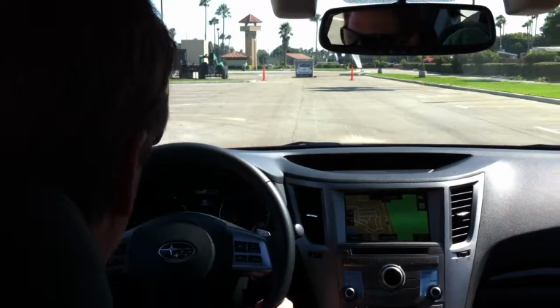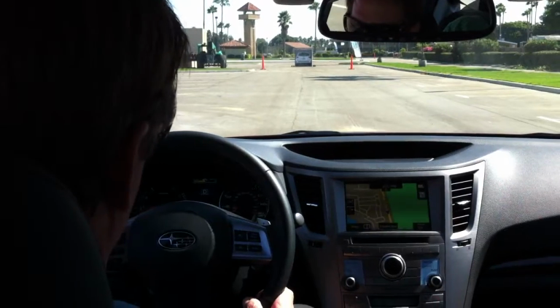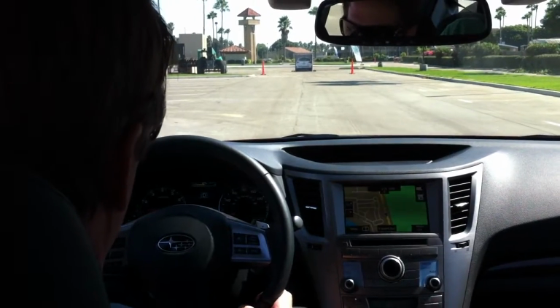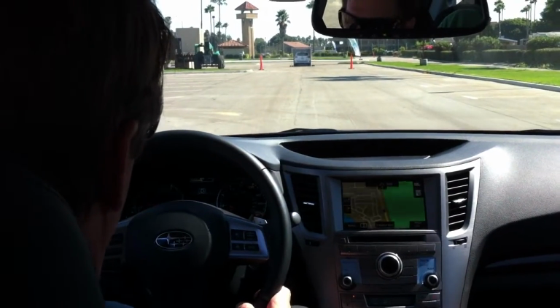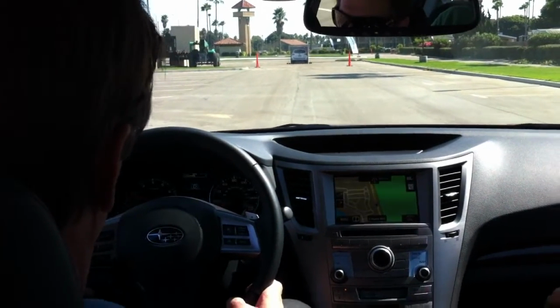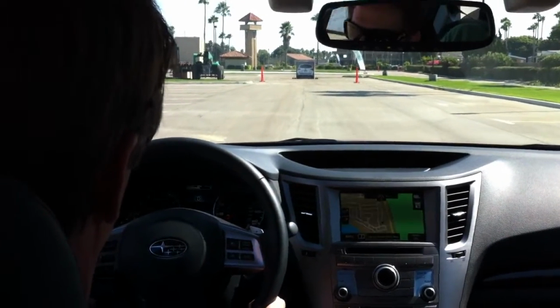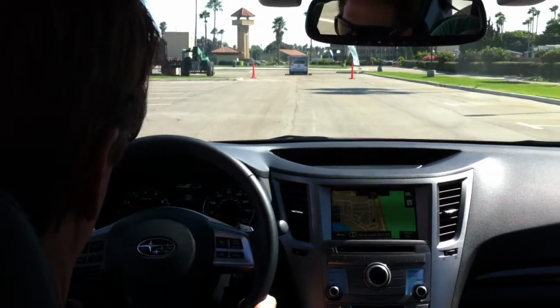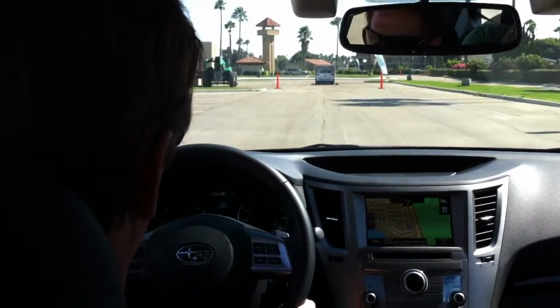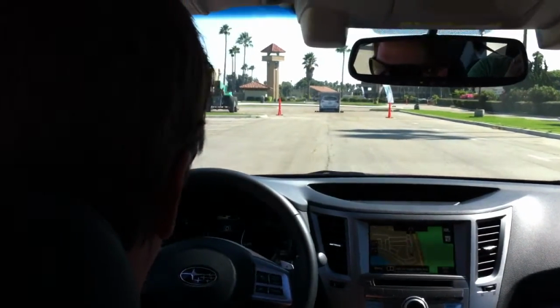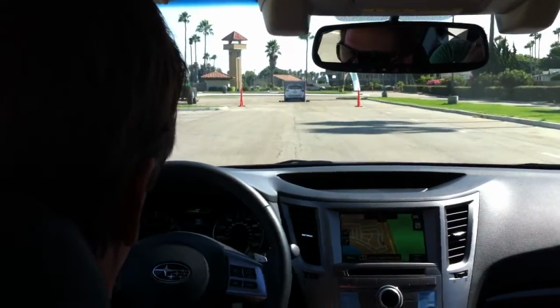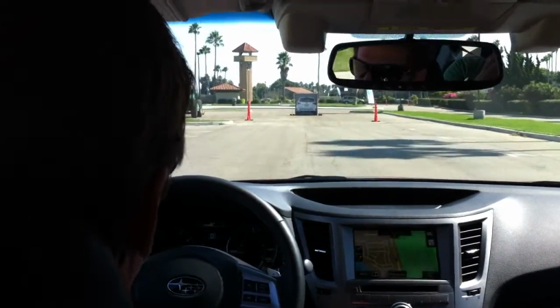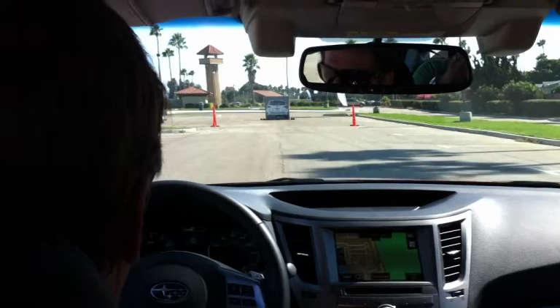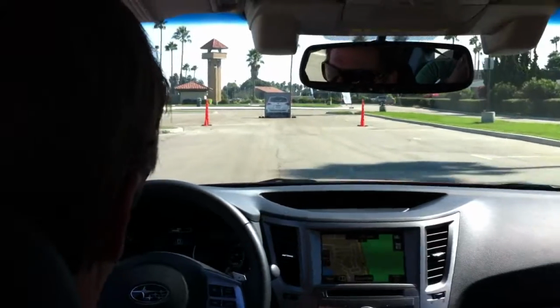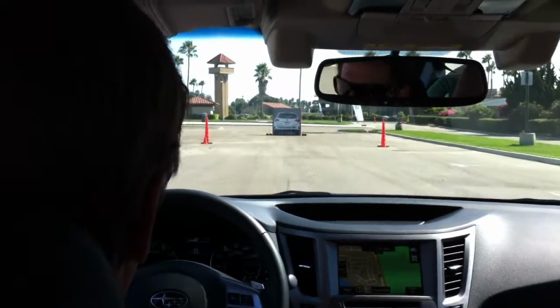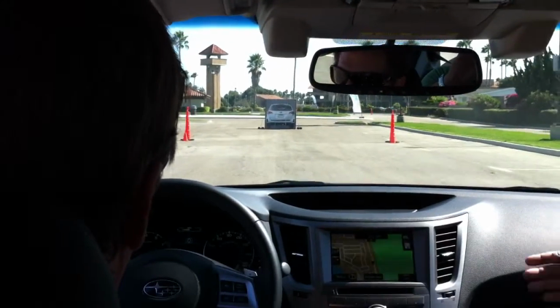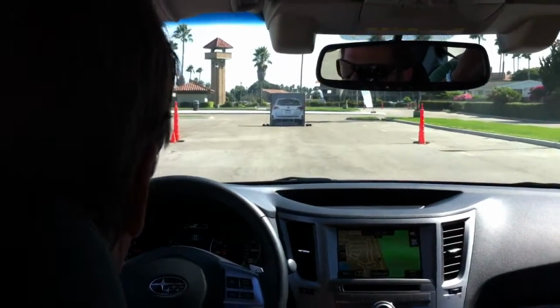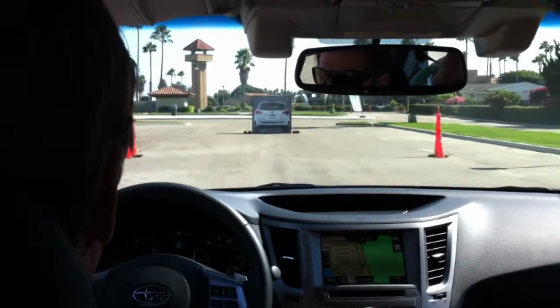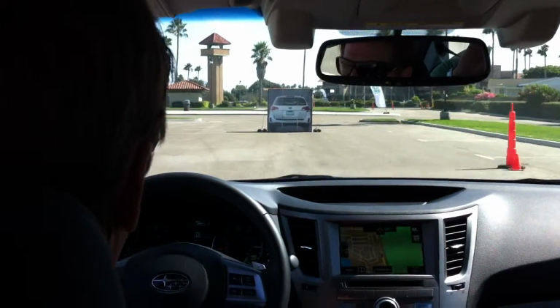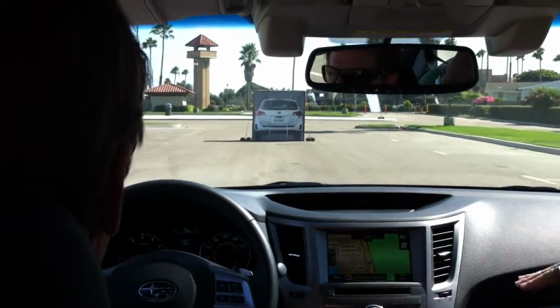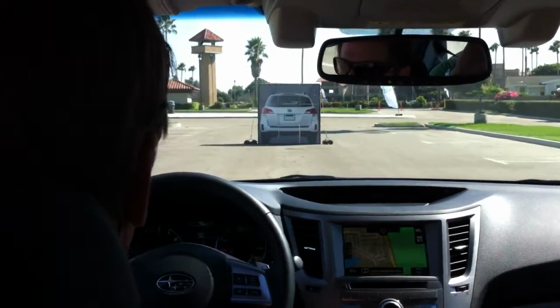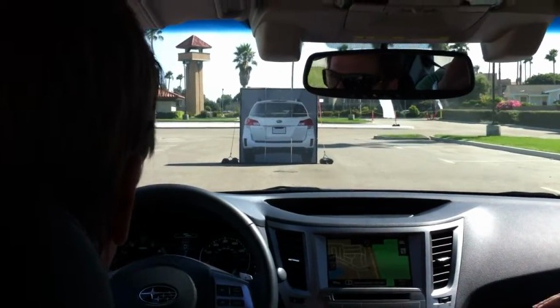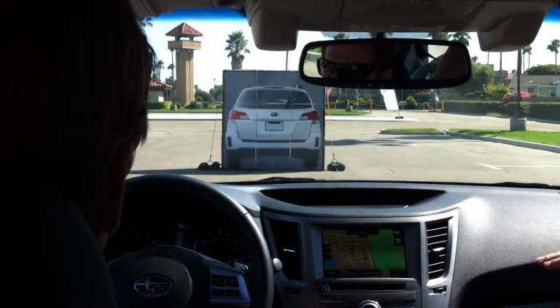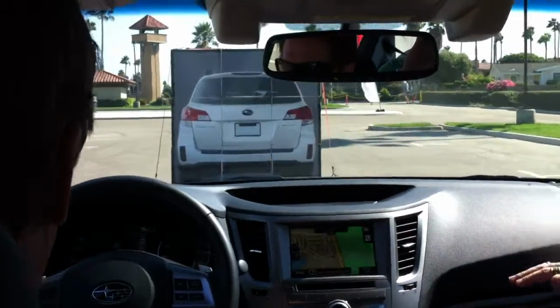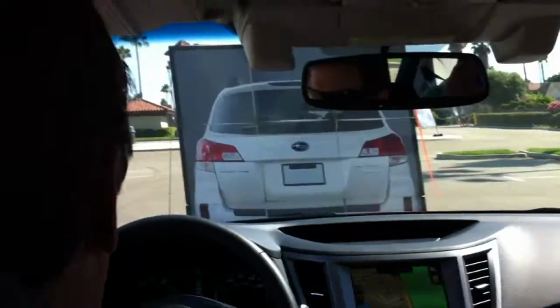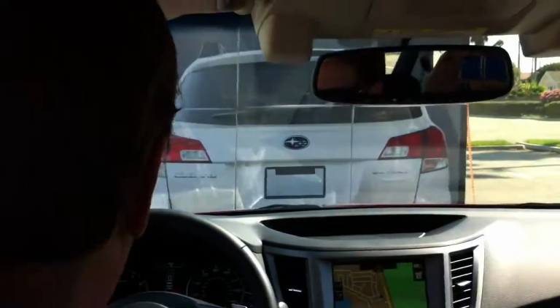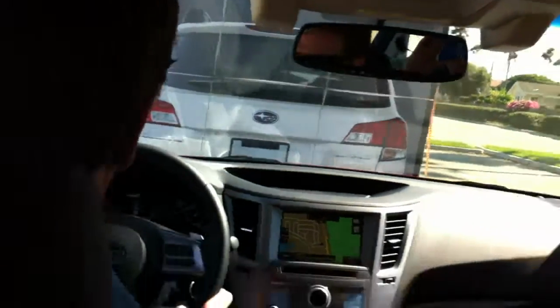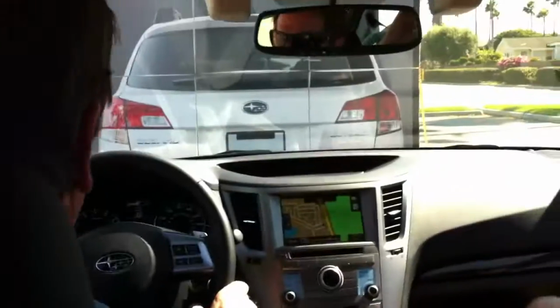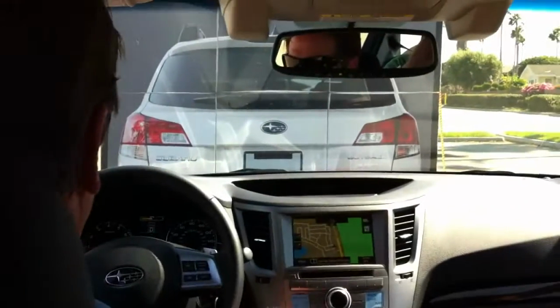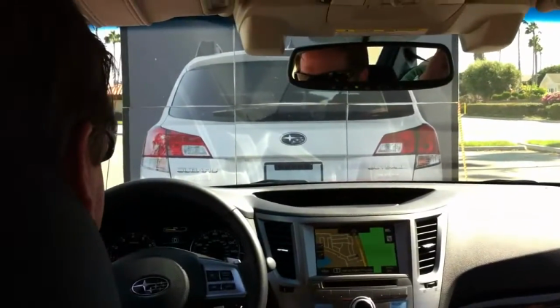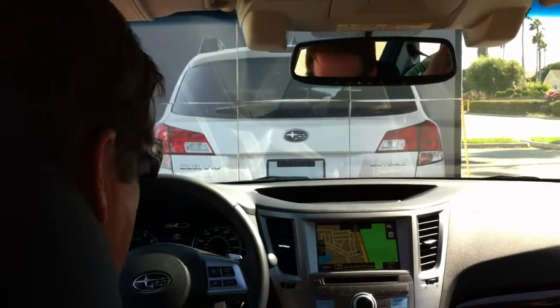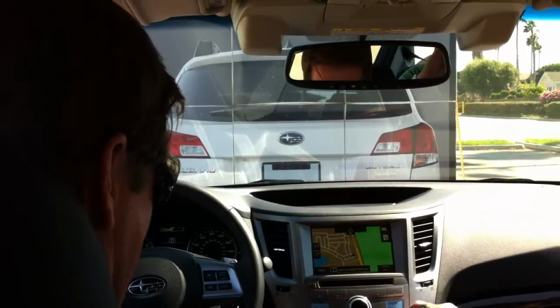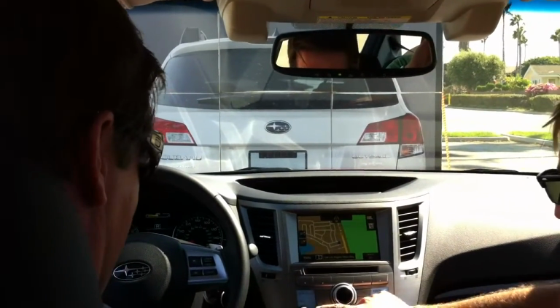We're going to get up to 20 miles an hour — as soon as we get up to that 20, off the gas and just foot flat on the floor, no brake. I love it.